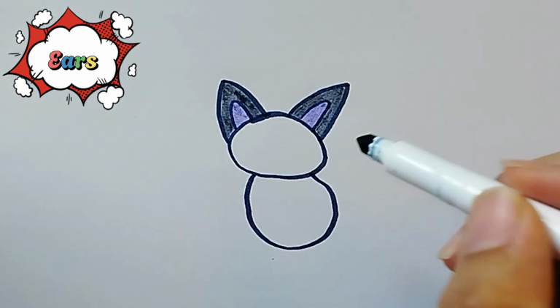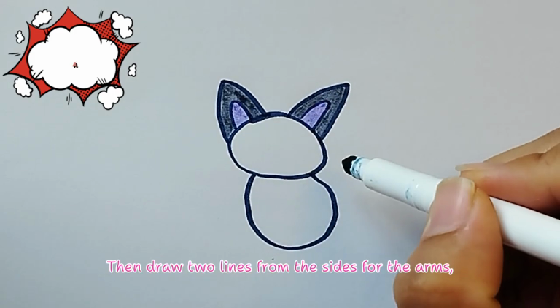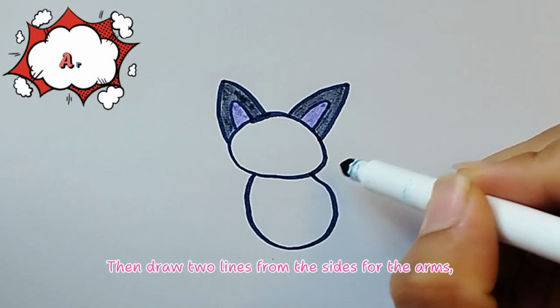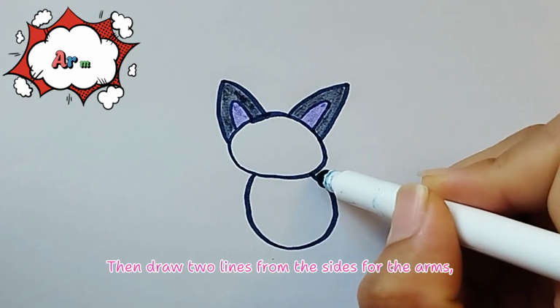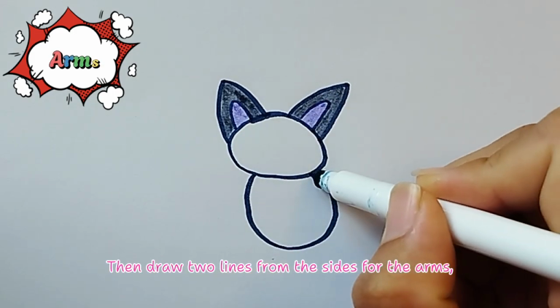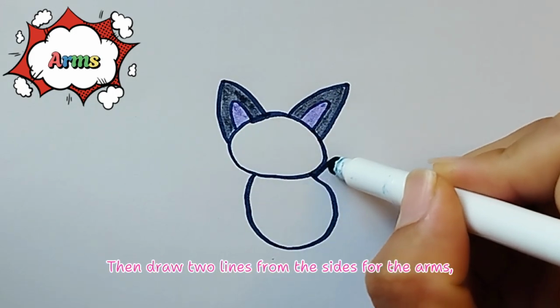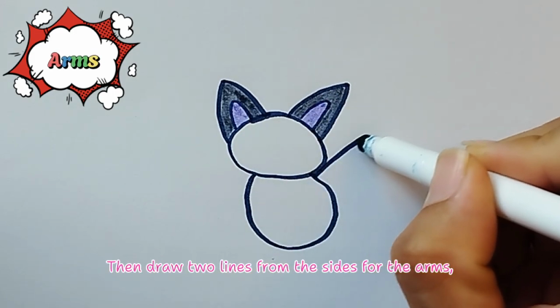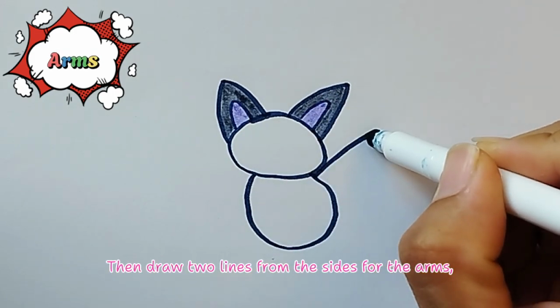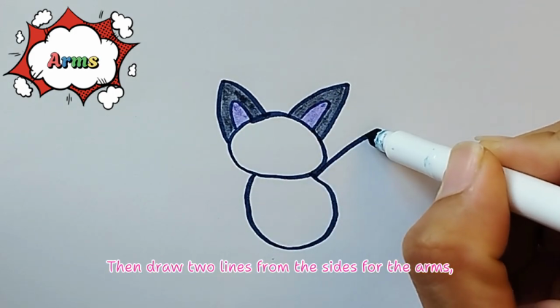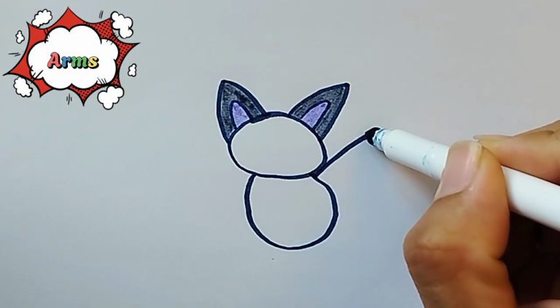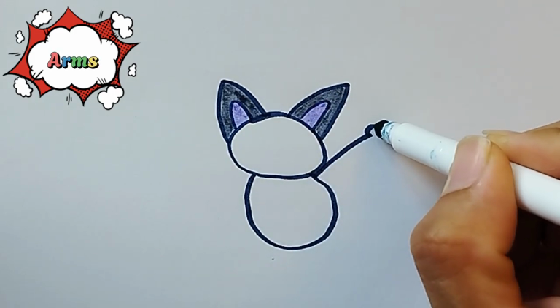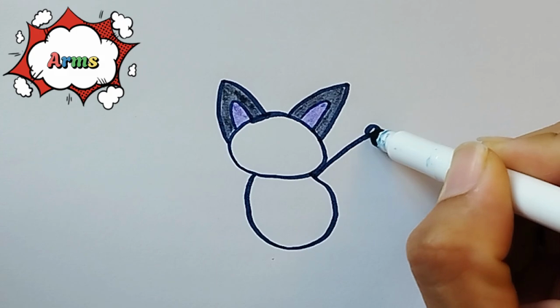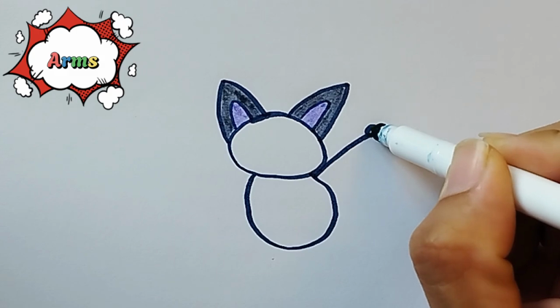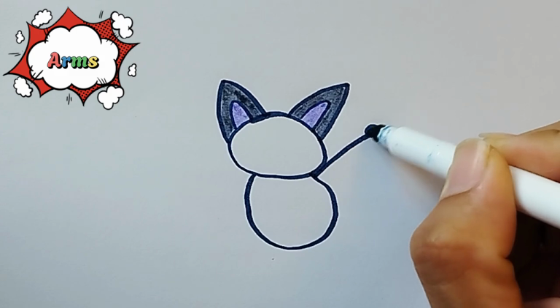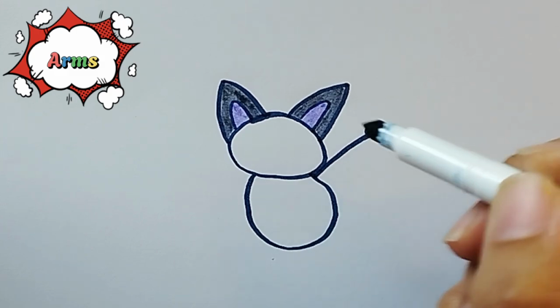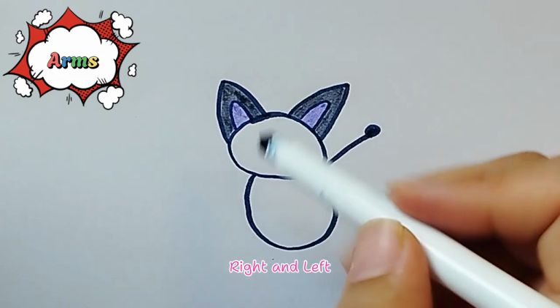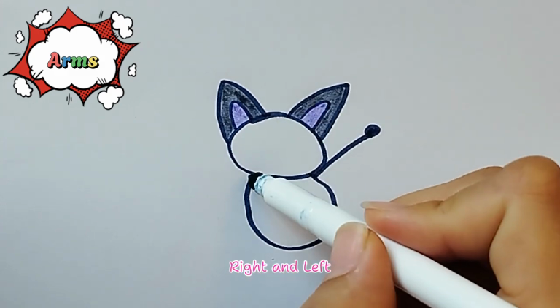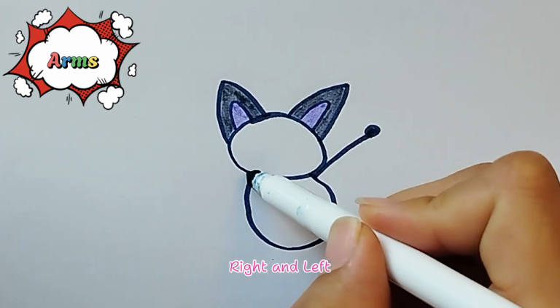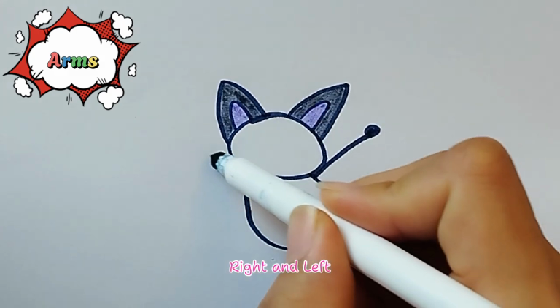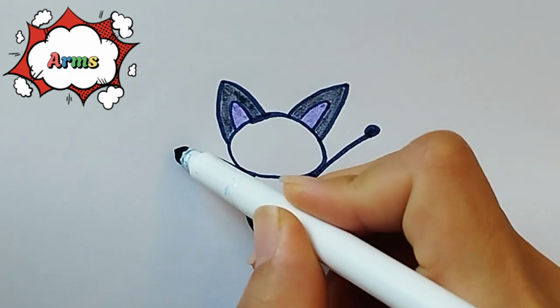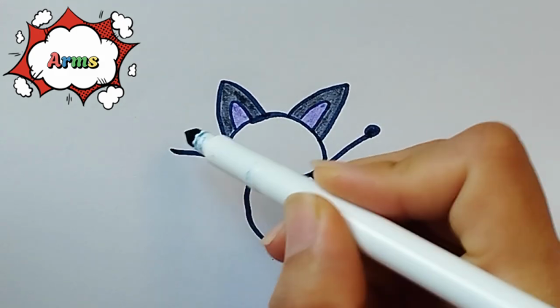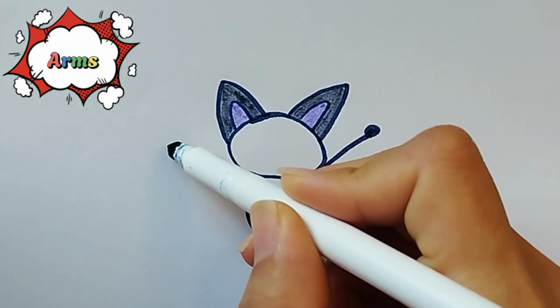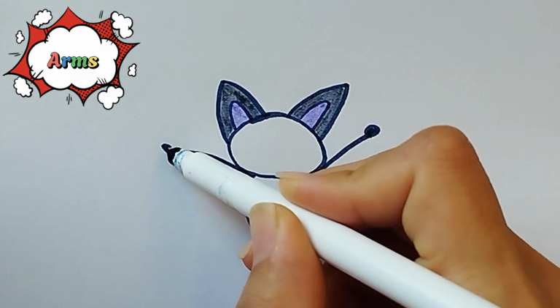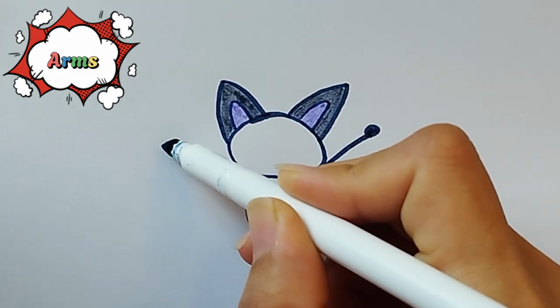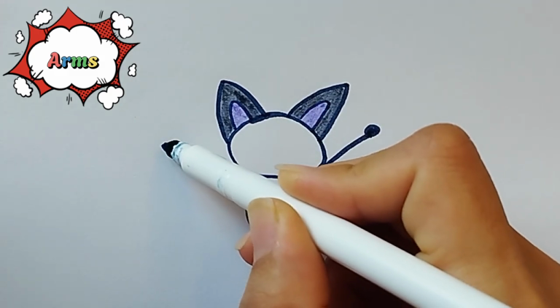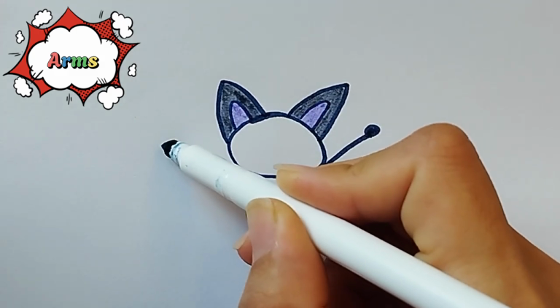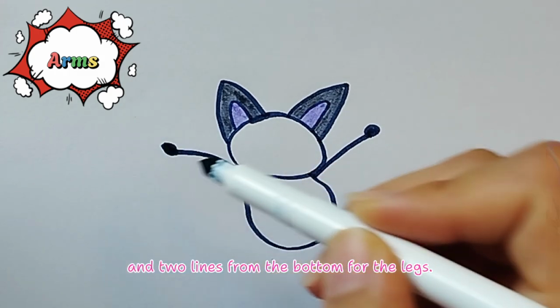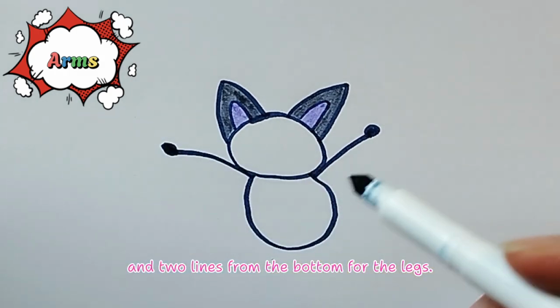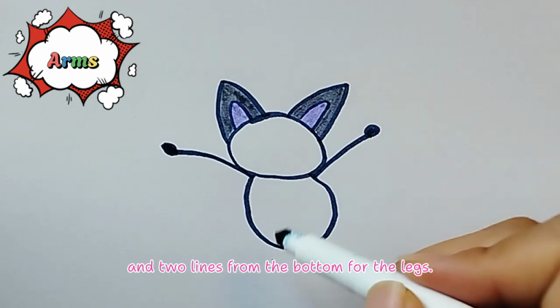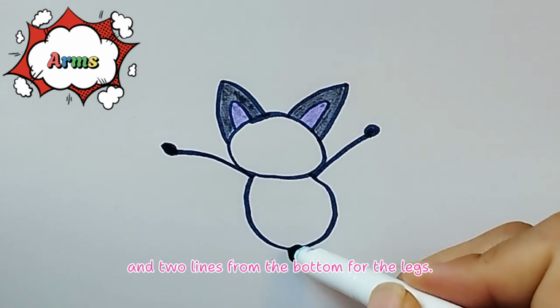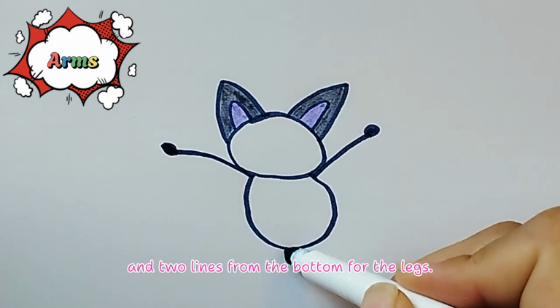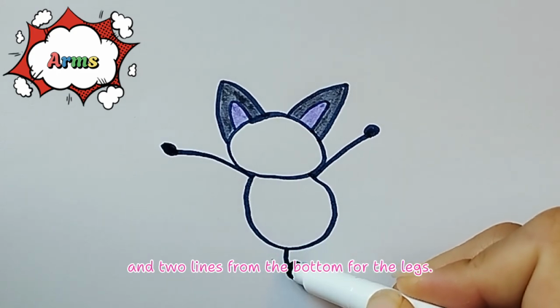Then draw two lines from the sides for the arms — right and left — and two lines from the bottom for the legs.